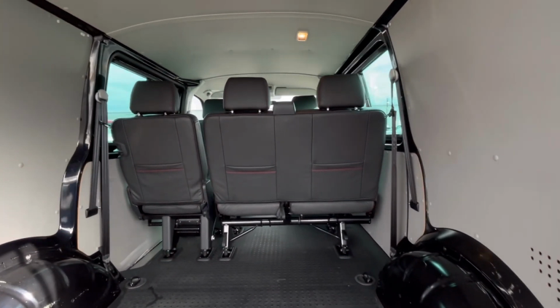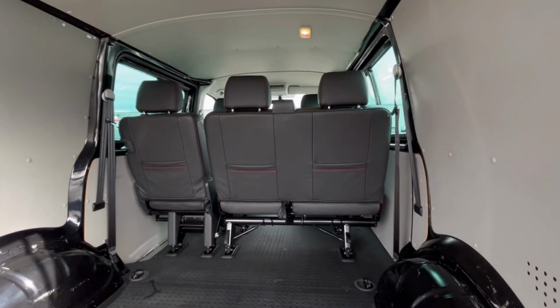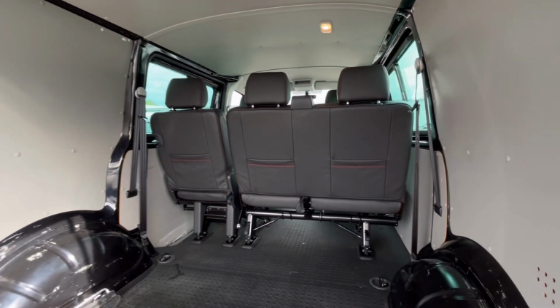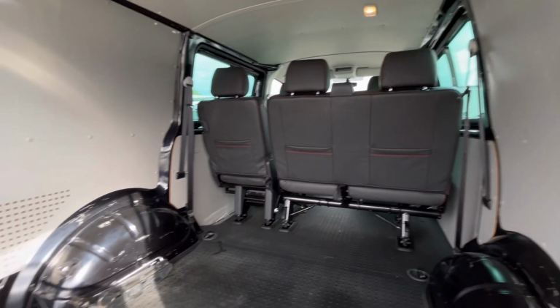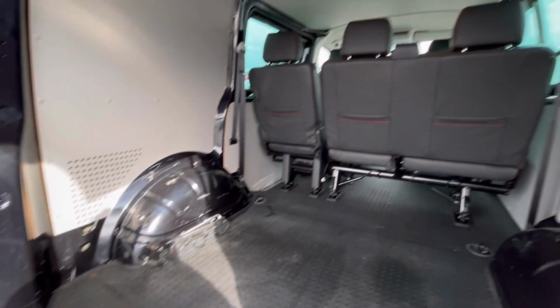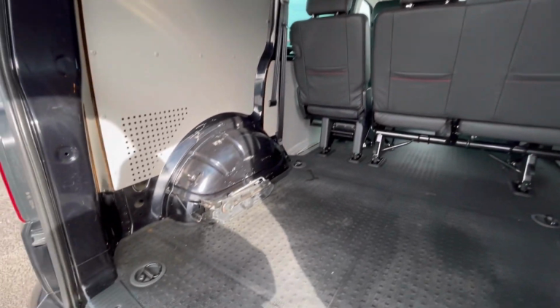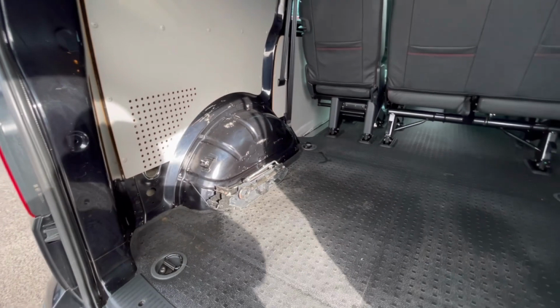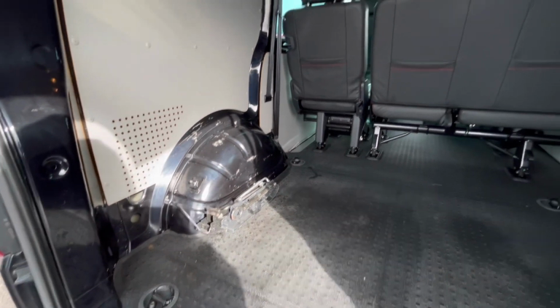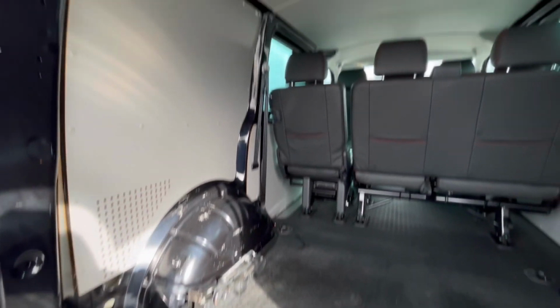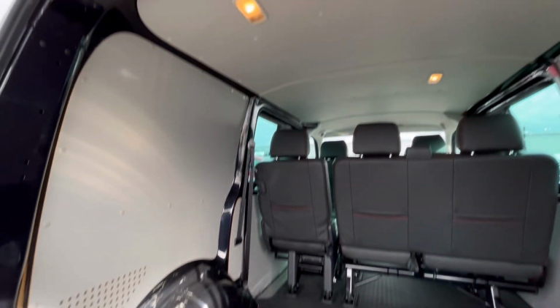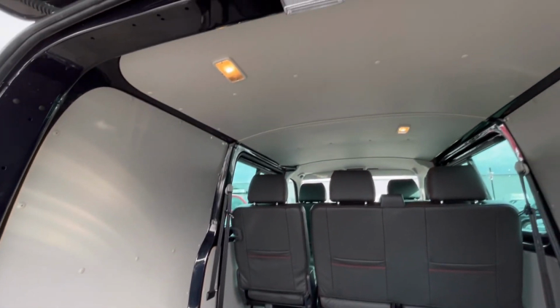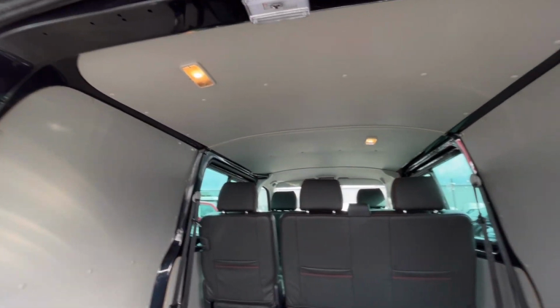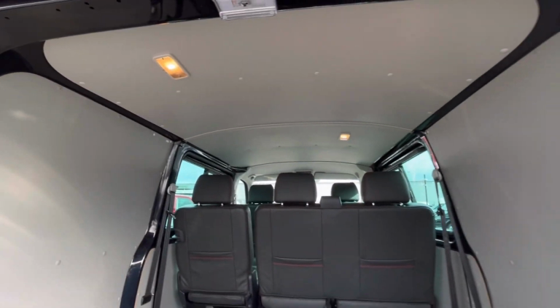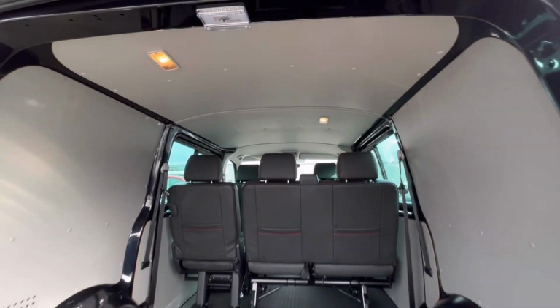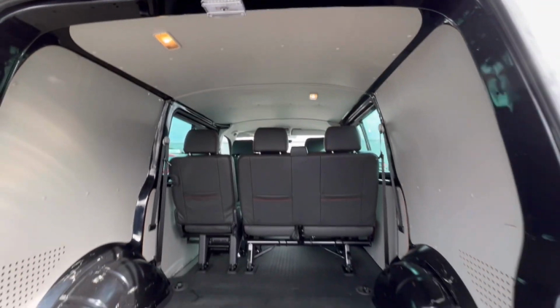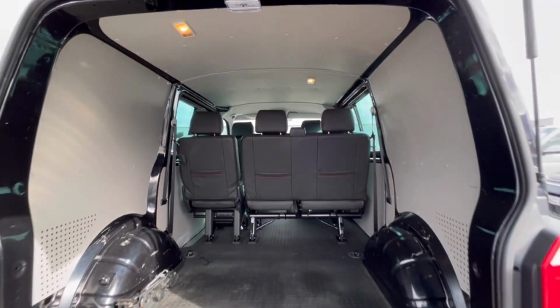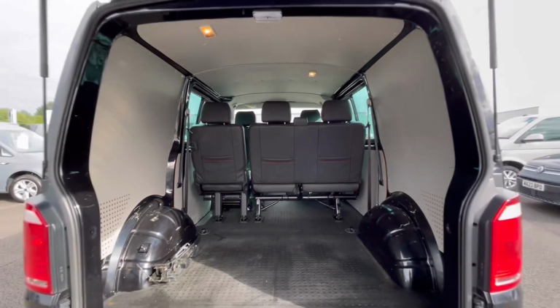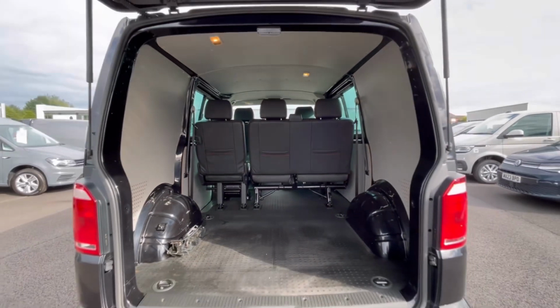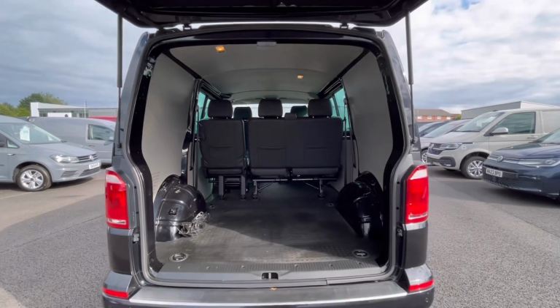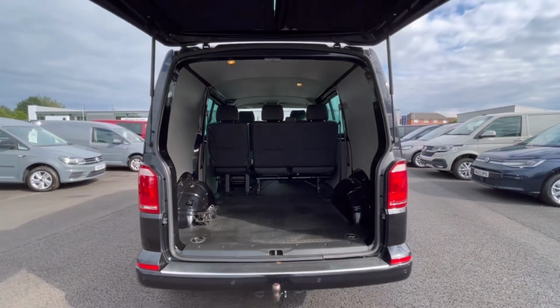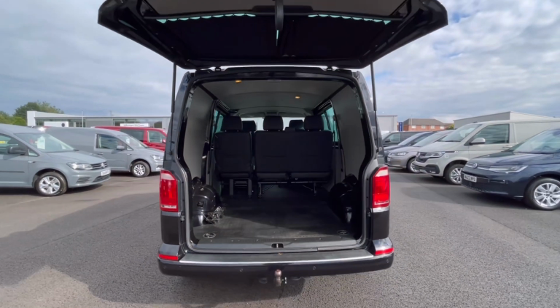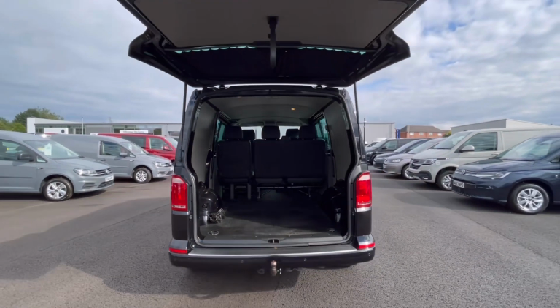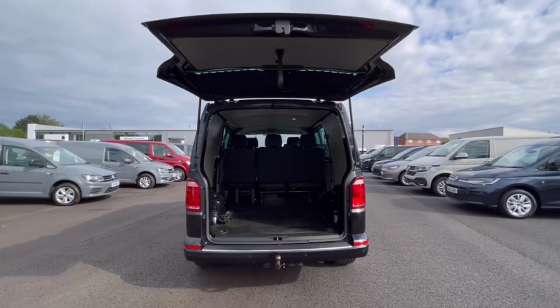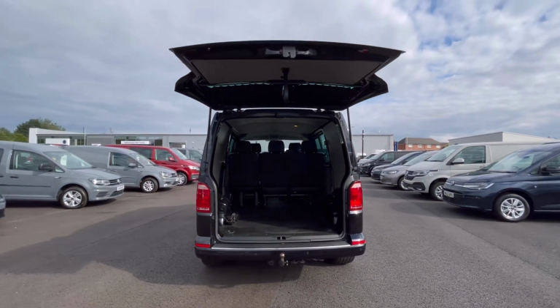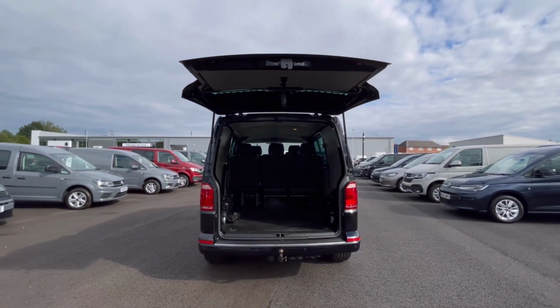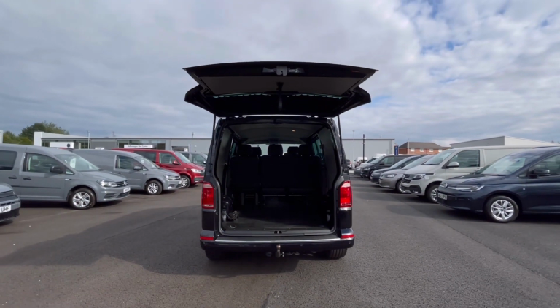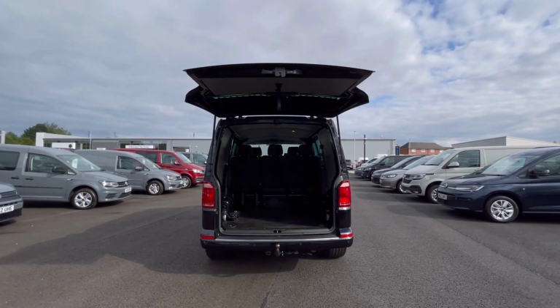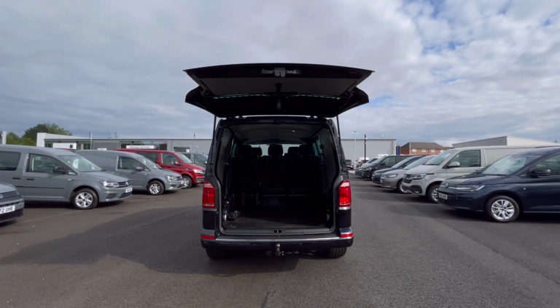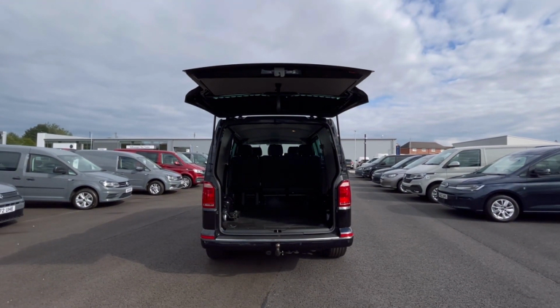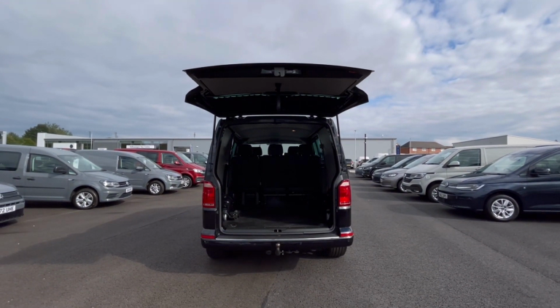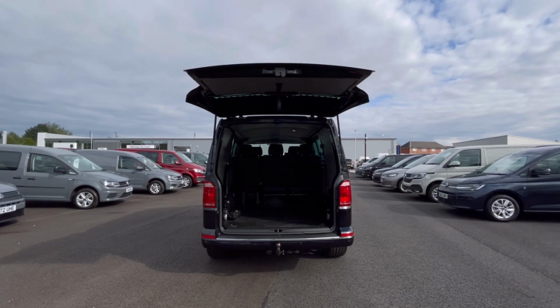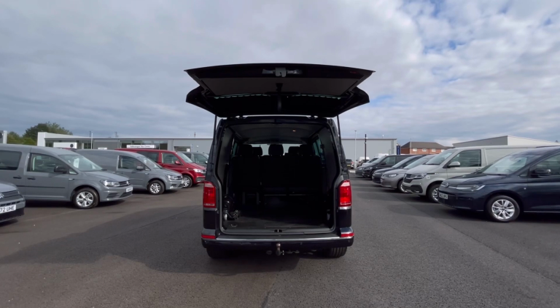We also have our lashing rings across the surface of the floor, and you'll benefit from the lighting on the ceiling for that added visibility. These doors will open up very wide to allow you to pack up to a loading bay and to maximise your loading space.